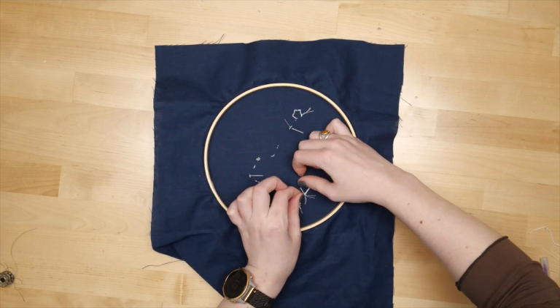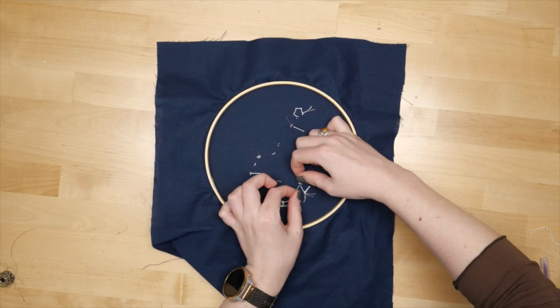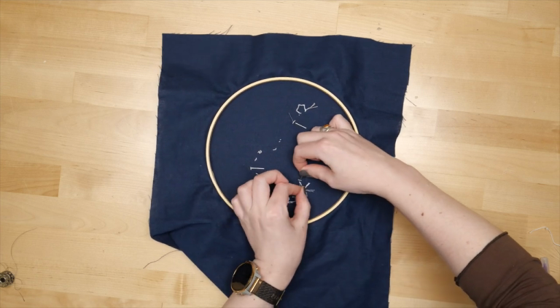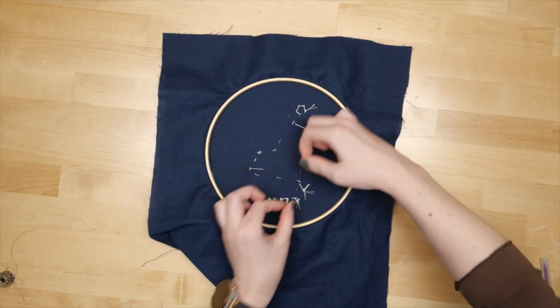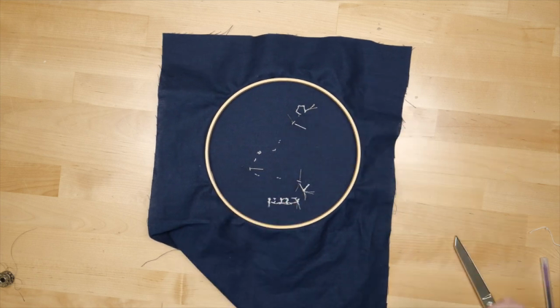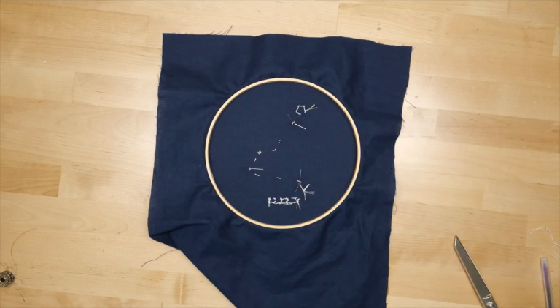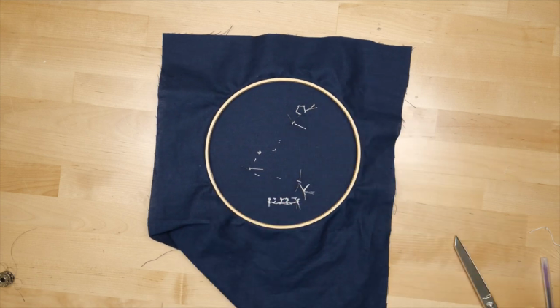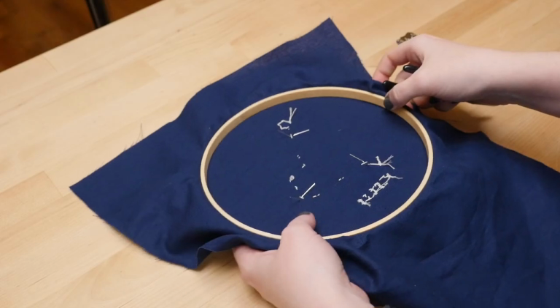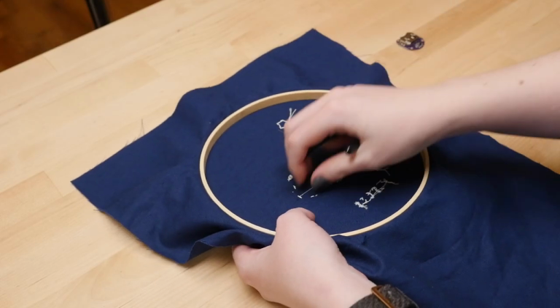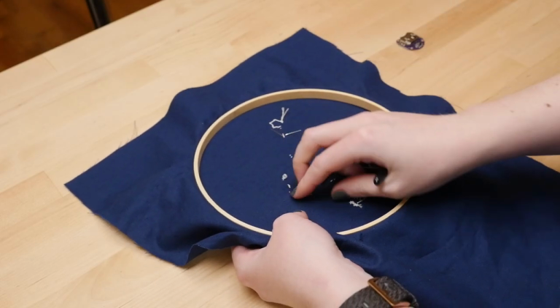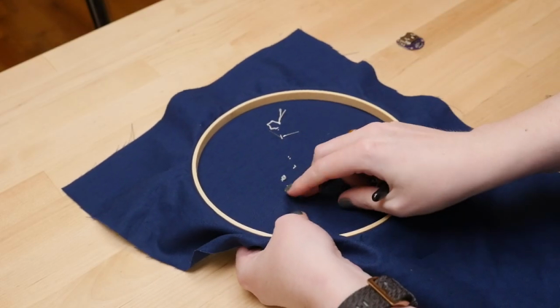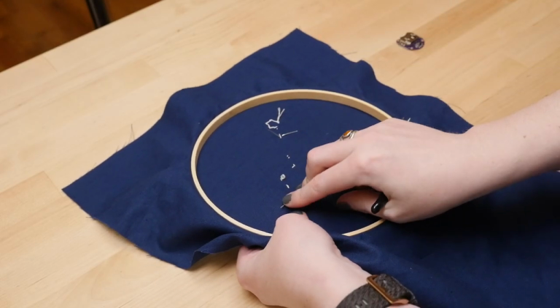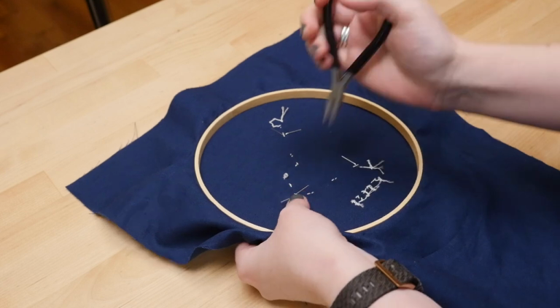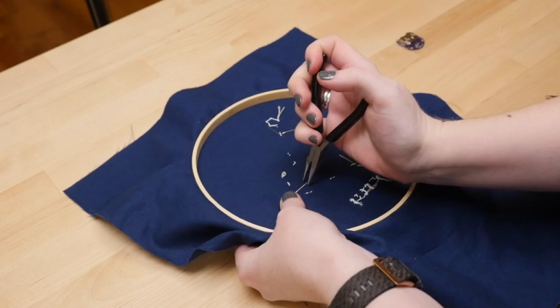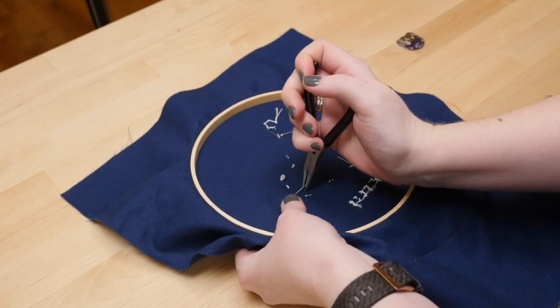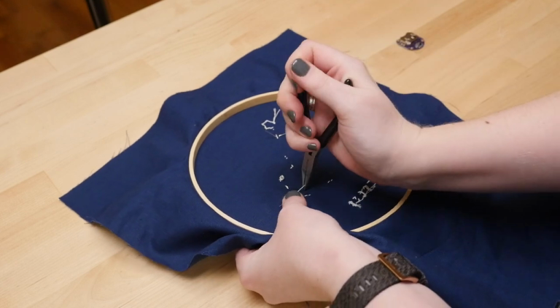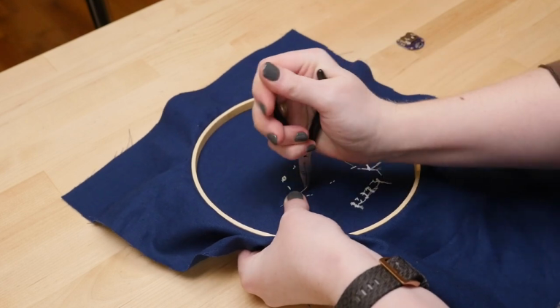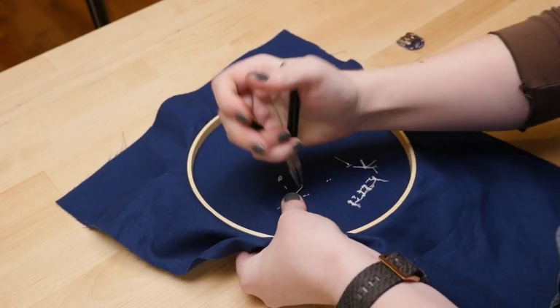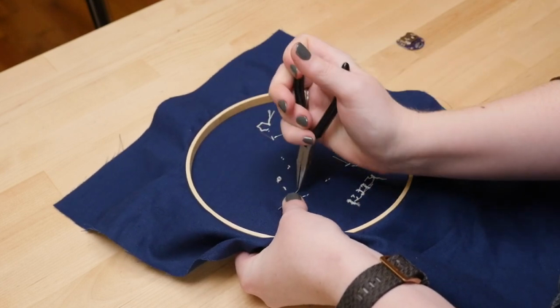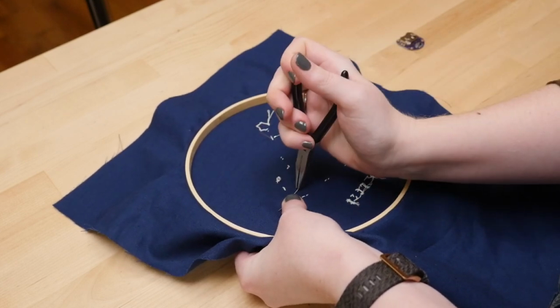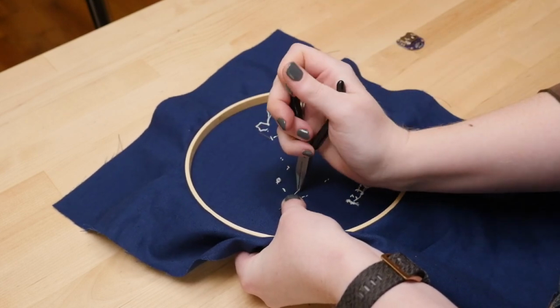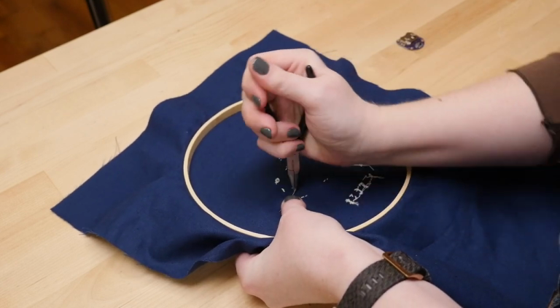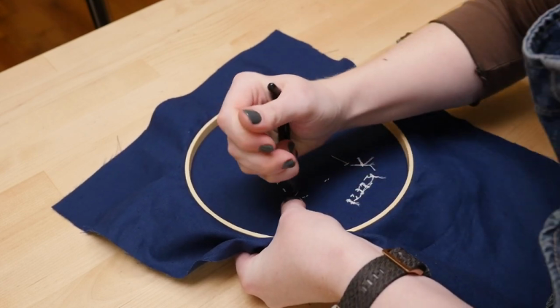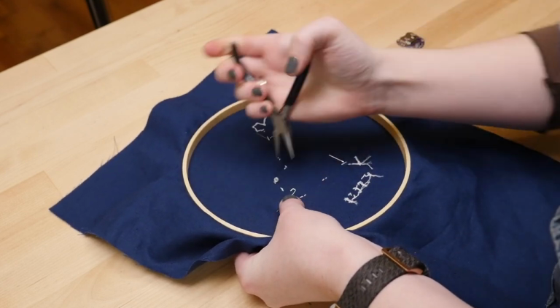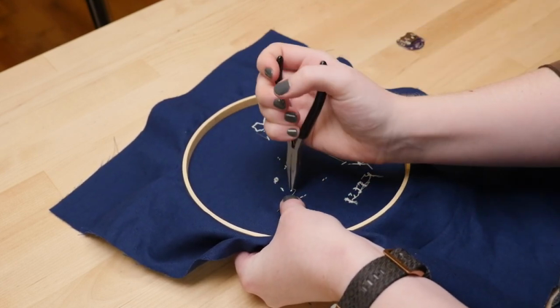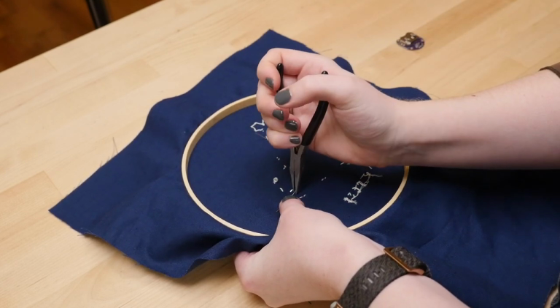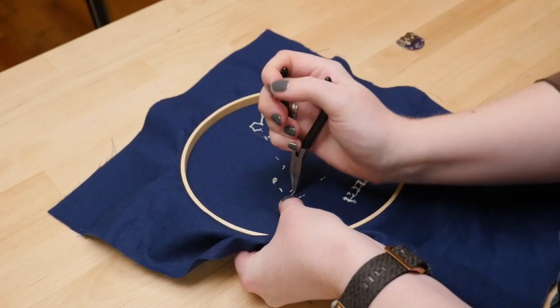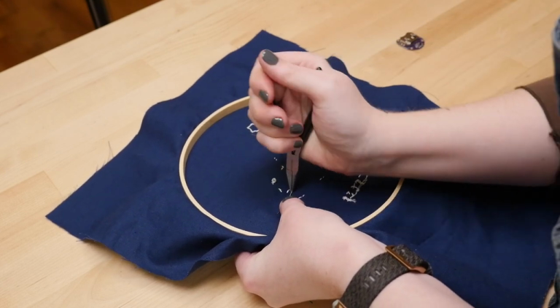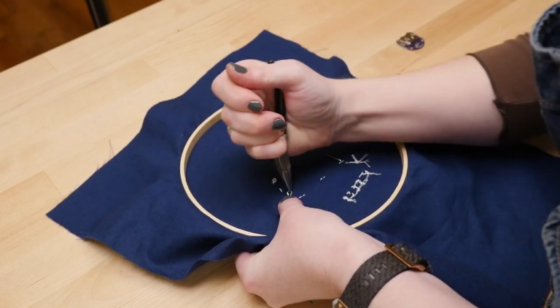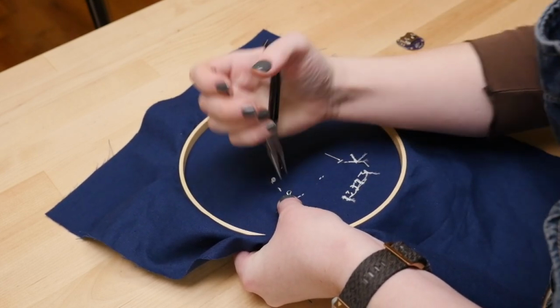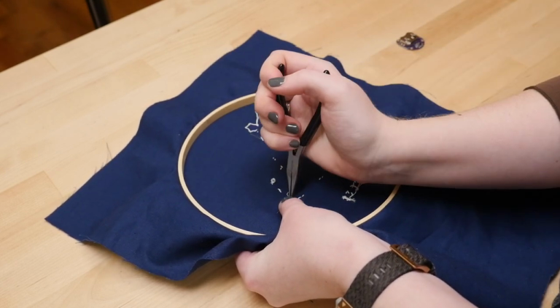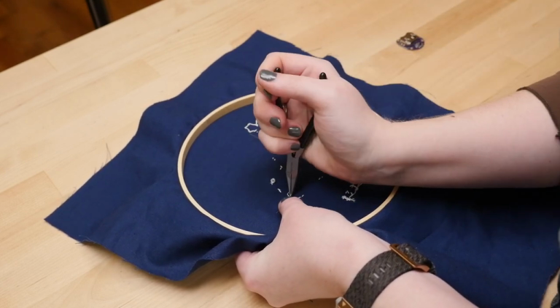I took a pair of pliers and twisted each longer positive LED leg into a loop so that they're easier to tell apart.